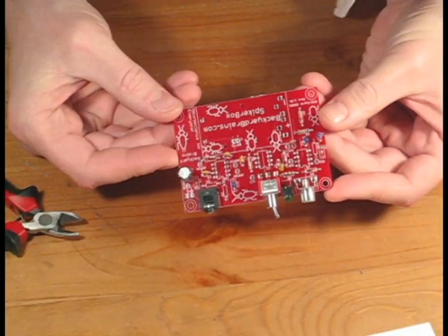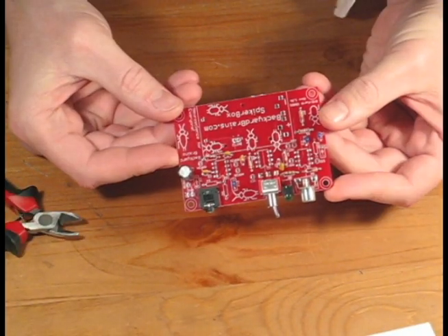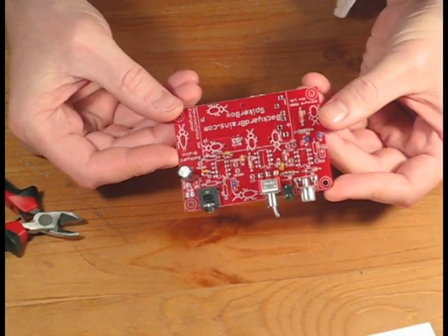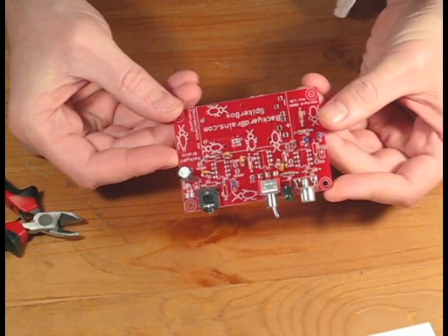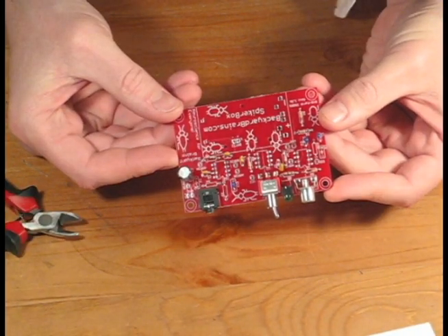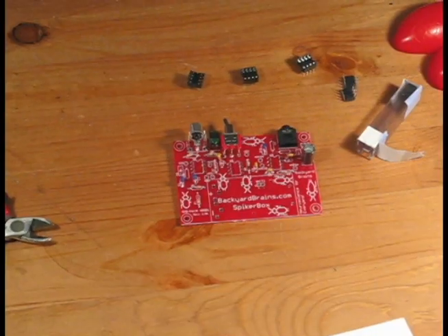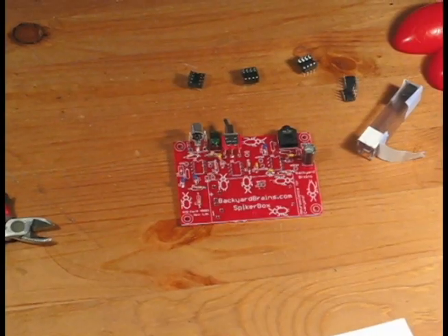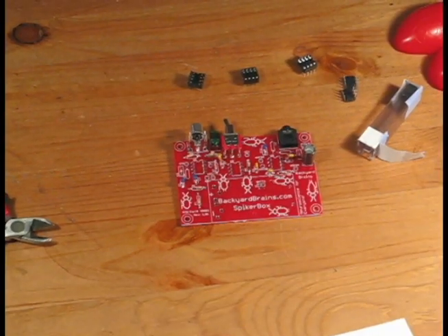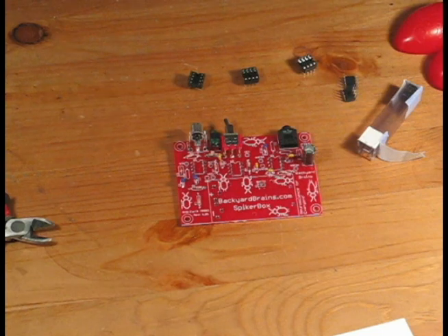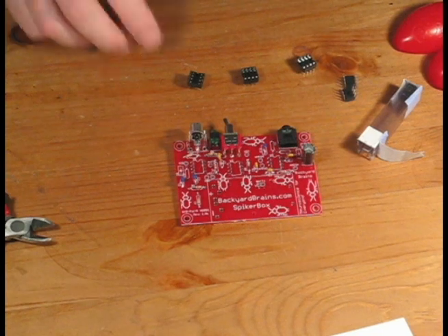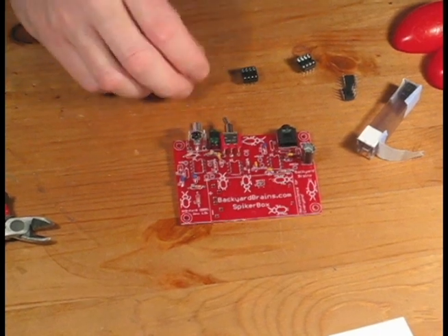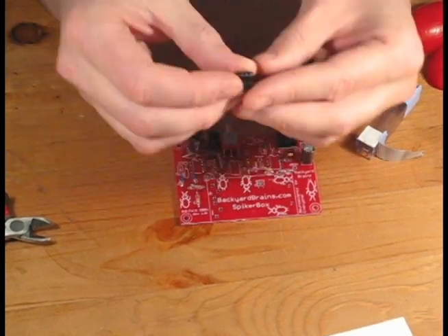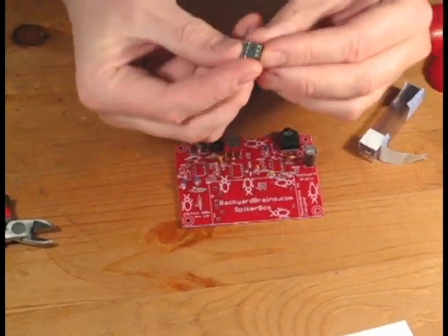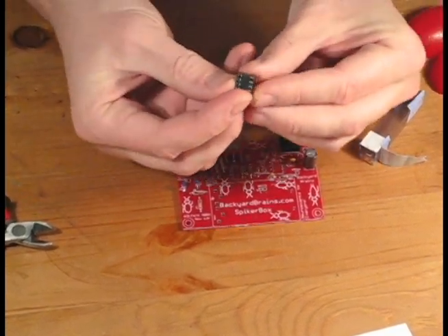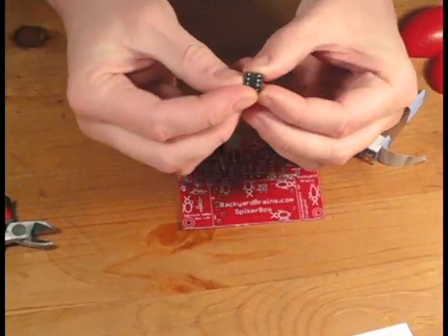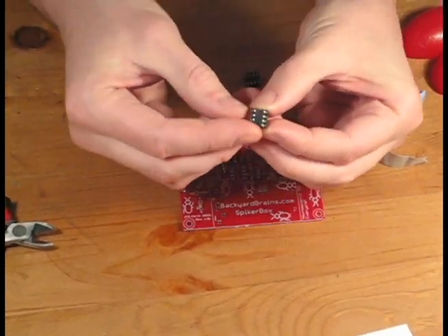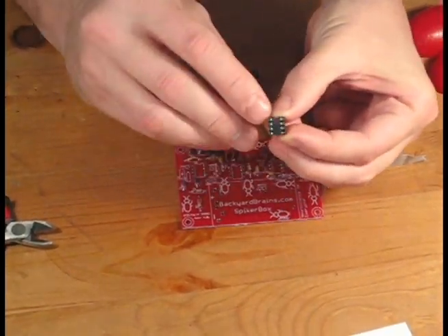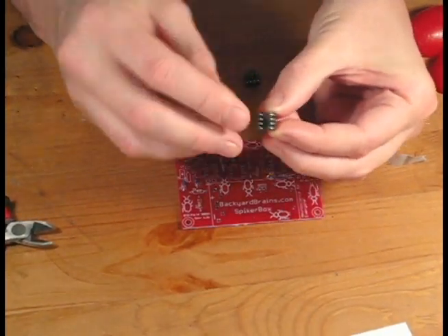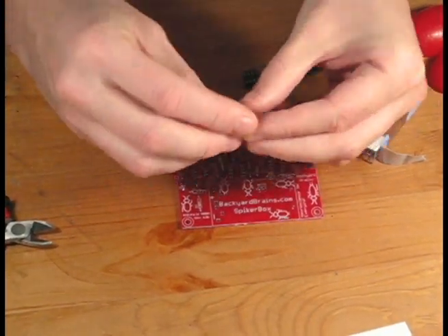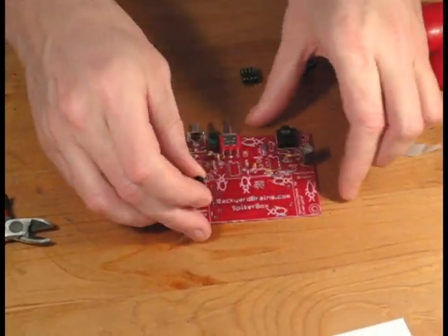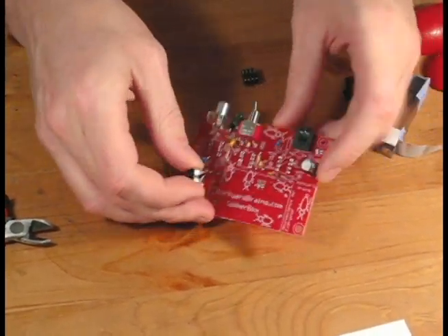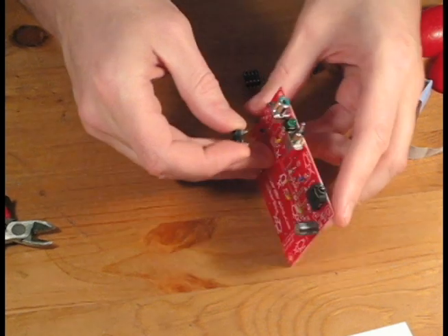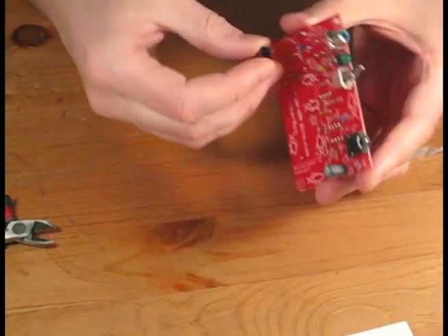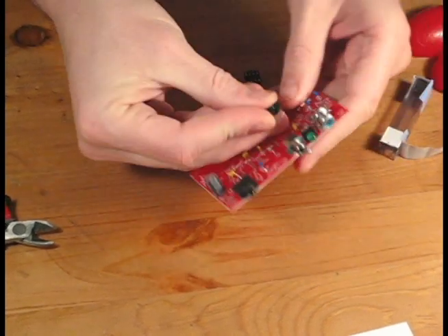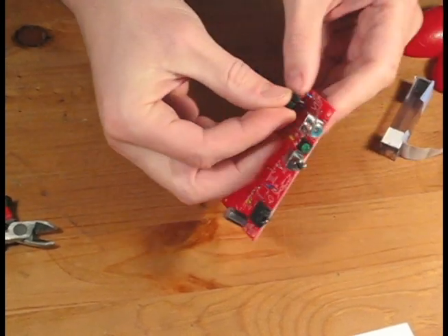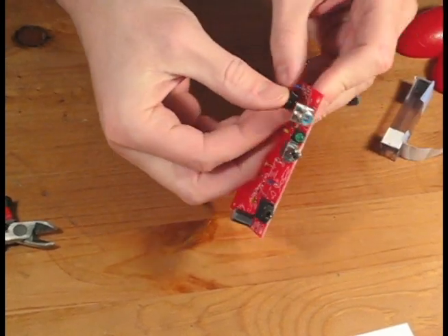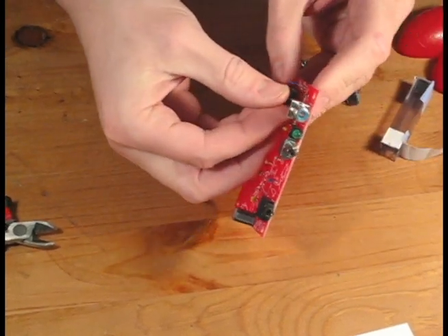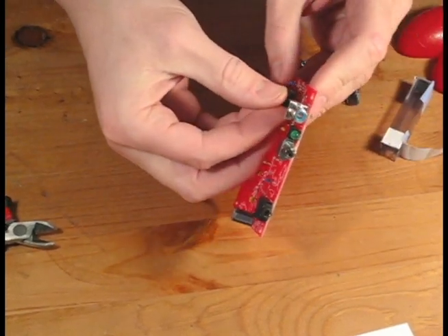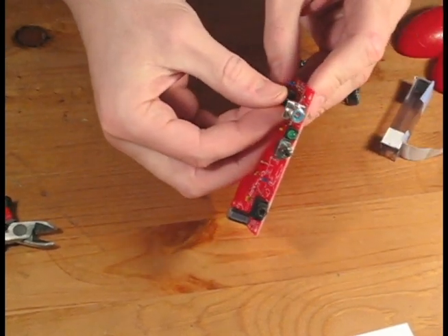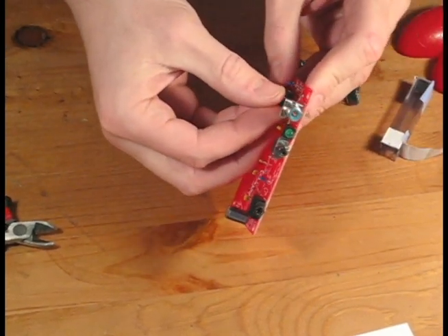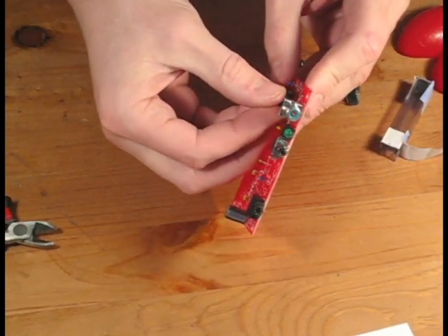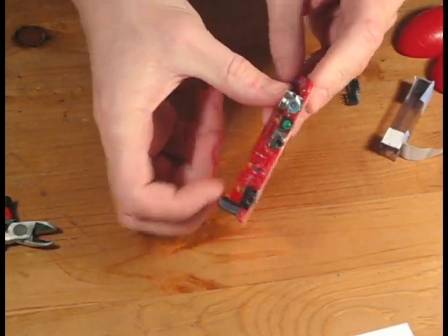Just a few more steps and we'll be finished. Now it's time for the chip holders. A chip holder has a notch on one end — when you install the chip holders, make sure you align the notch so that it matches the PCB board.